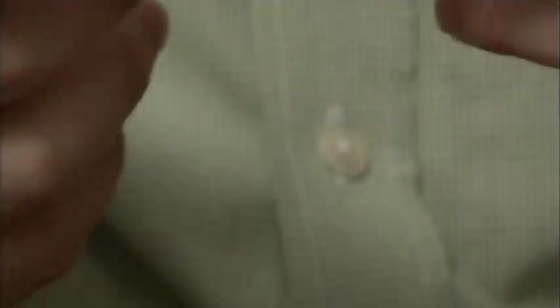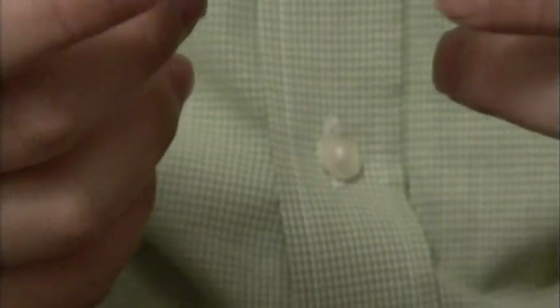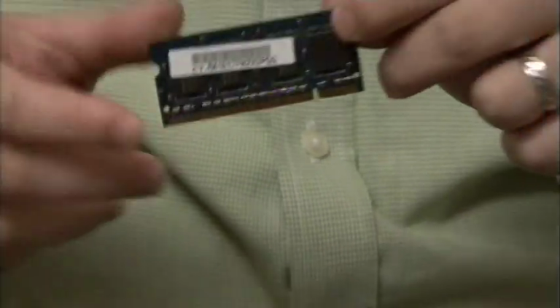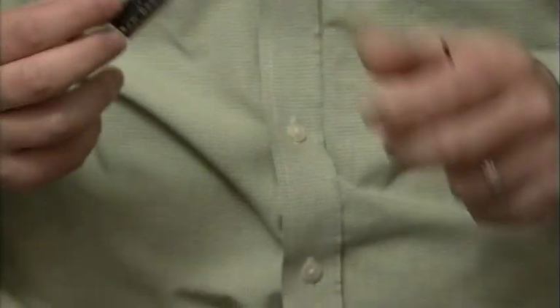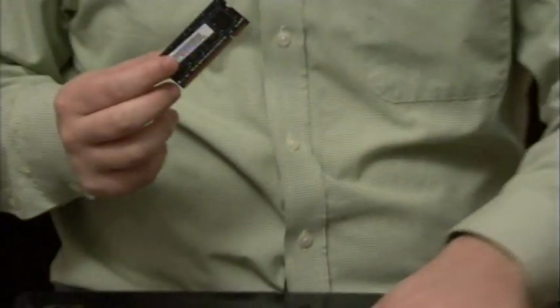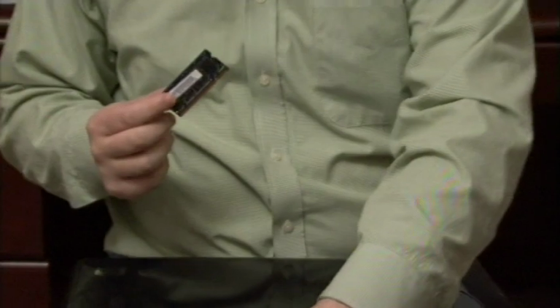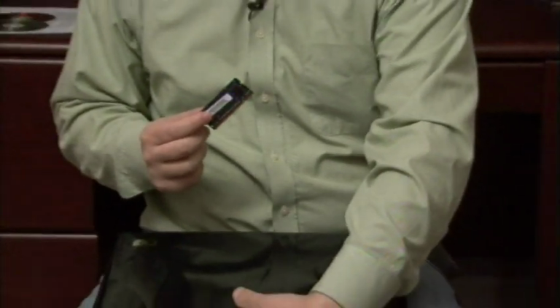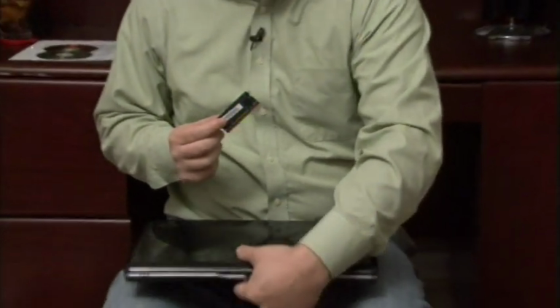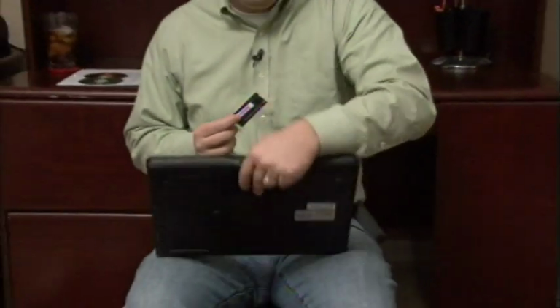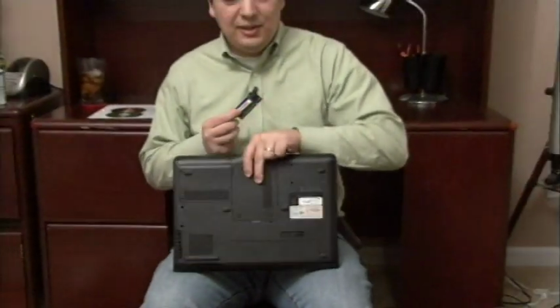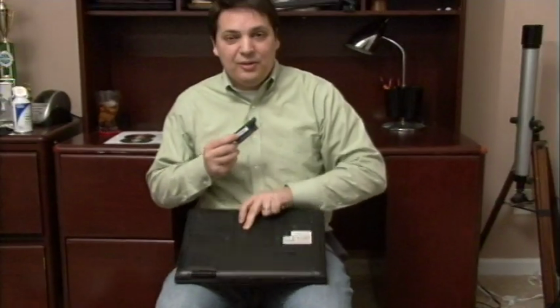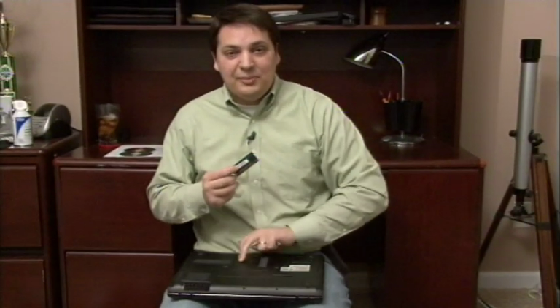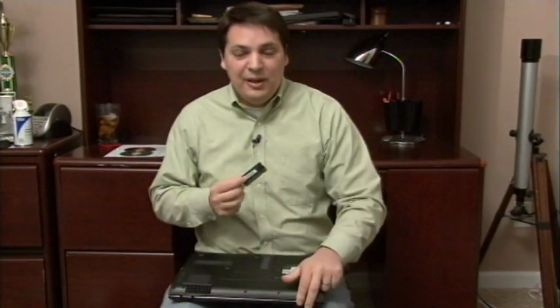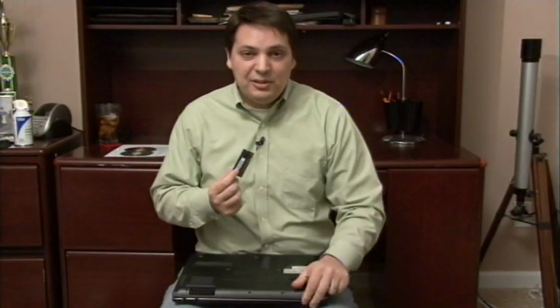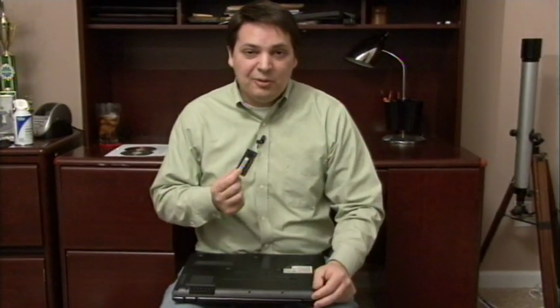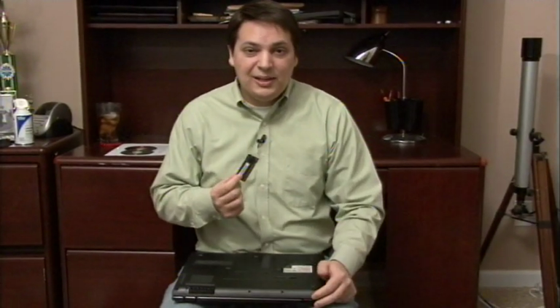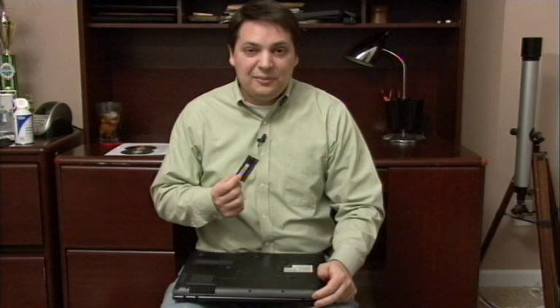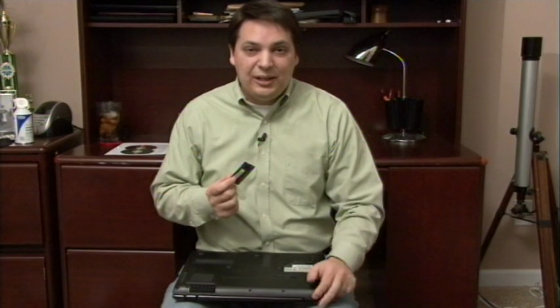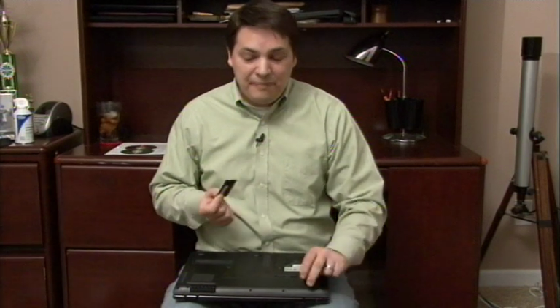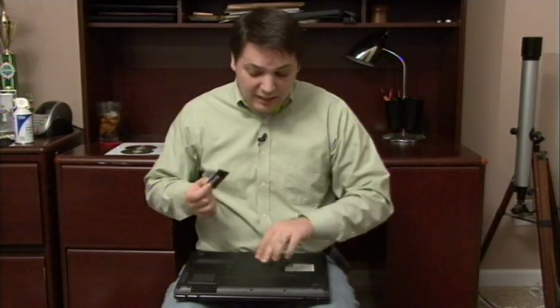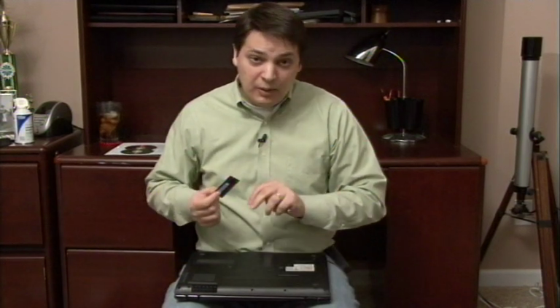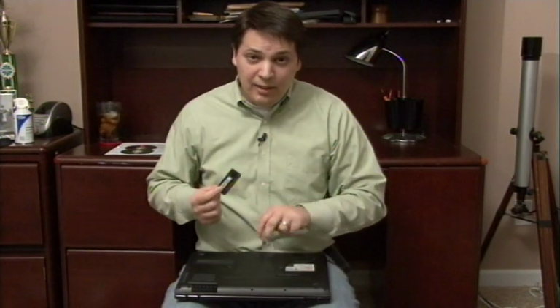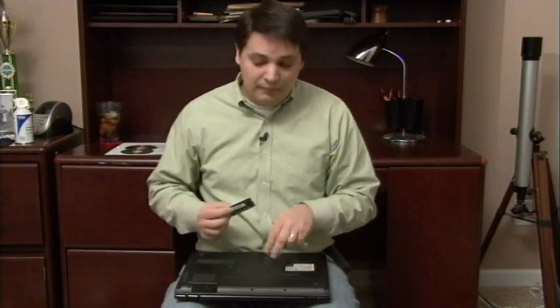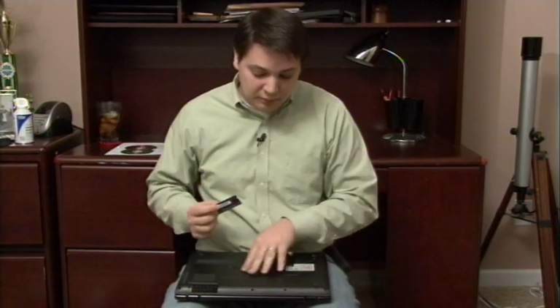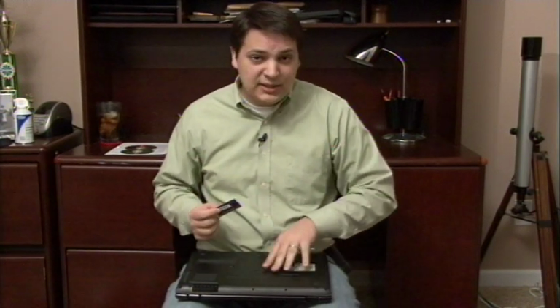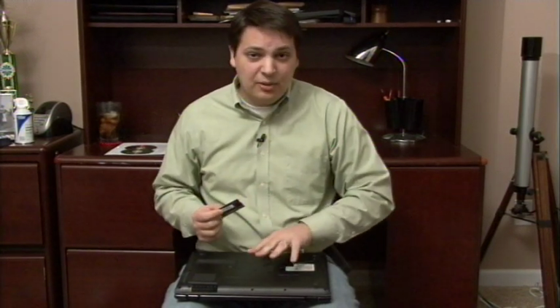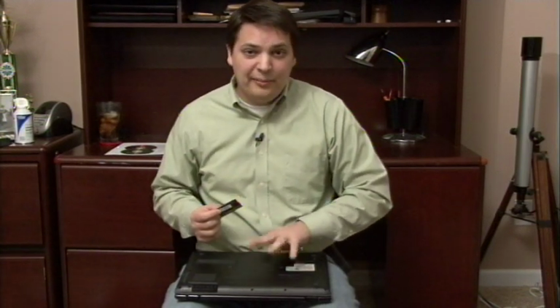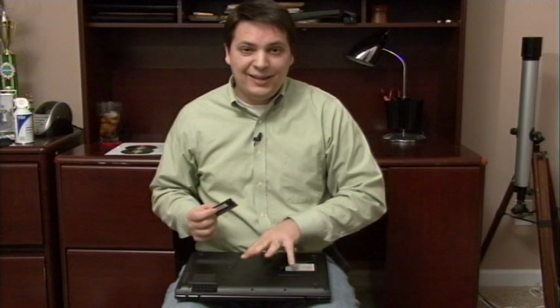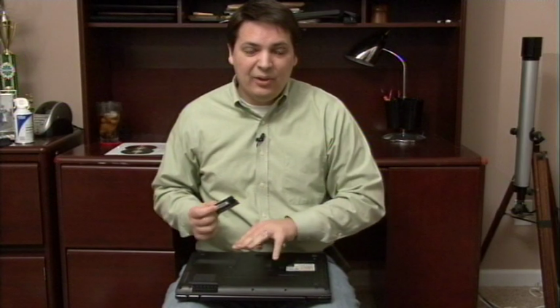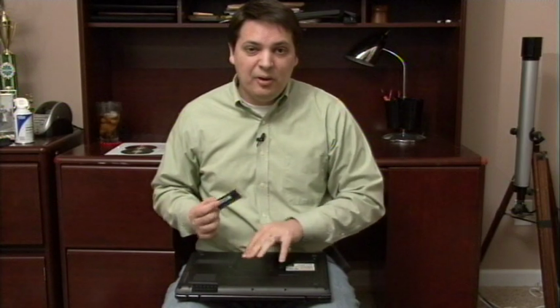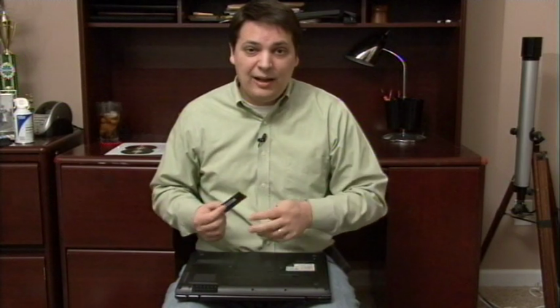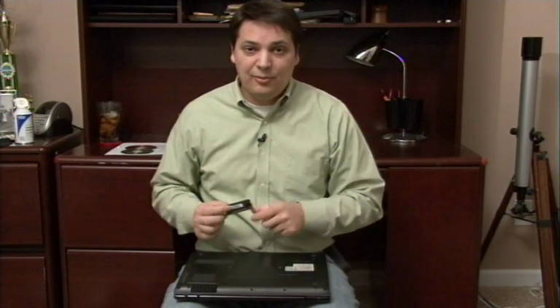It's important to go to your manufacturer's website for your particular model of laptop. Make sure you're buying the right type of RAM for that laptop, and before you buy anything, go through the process of opening up and looking to see if you have an open slot for new RAM.